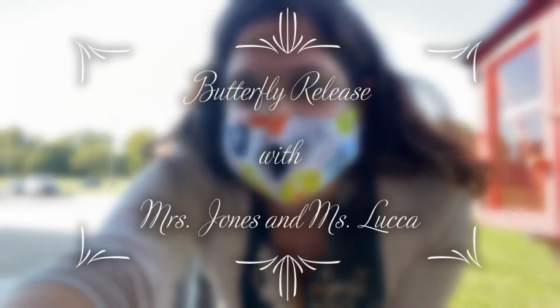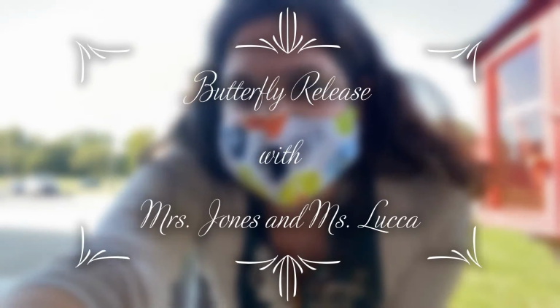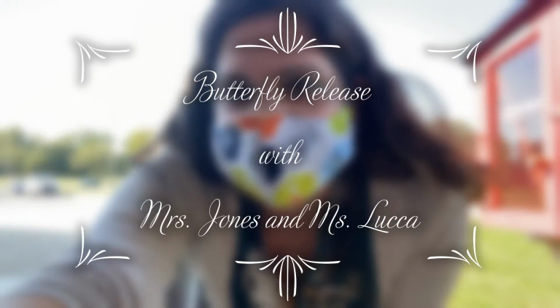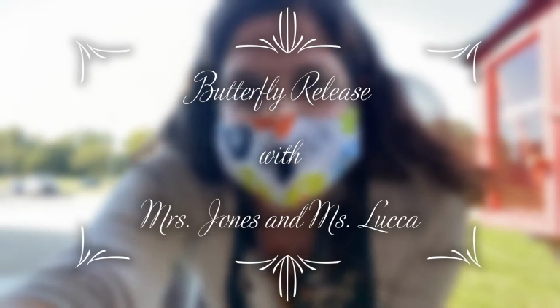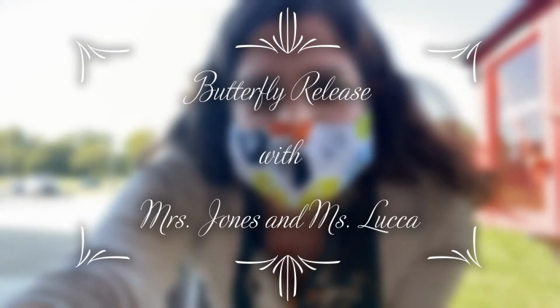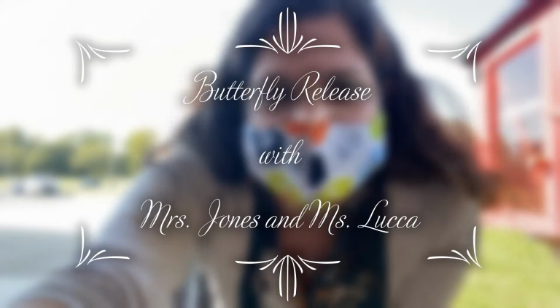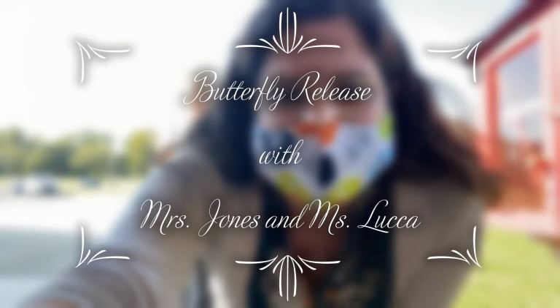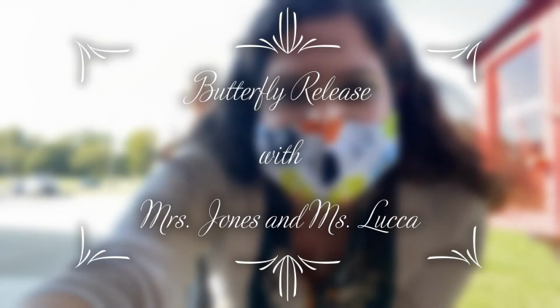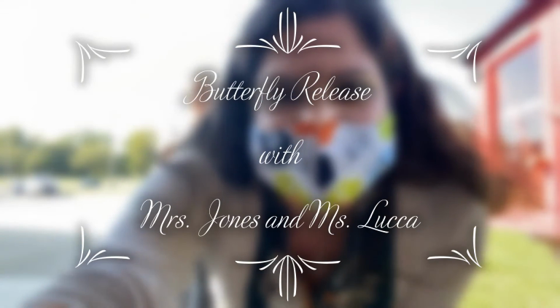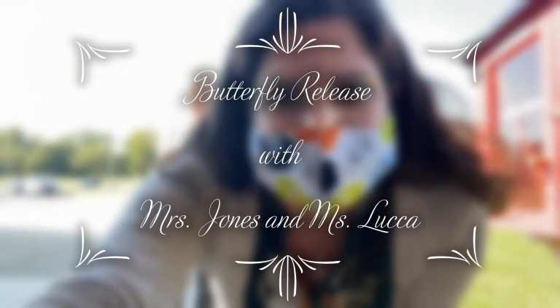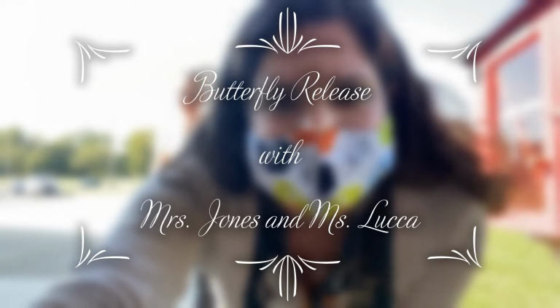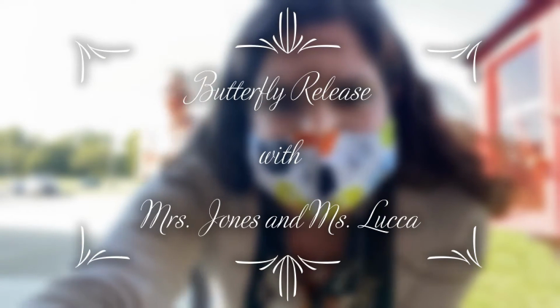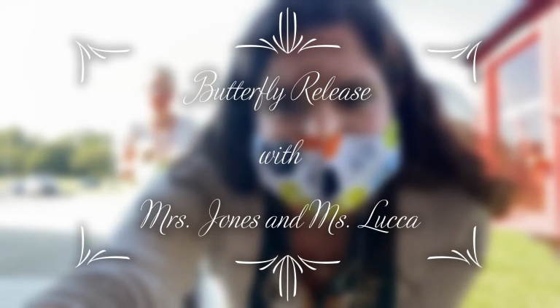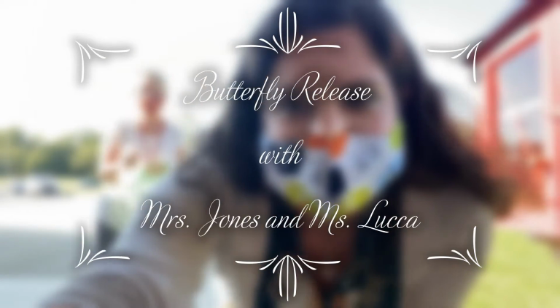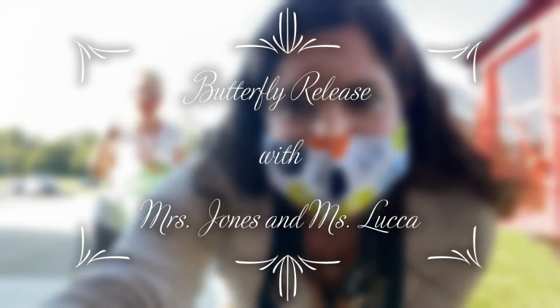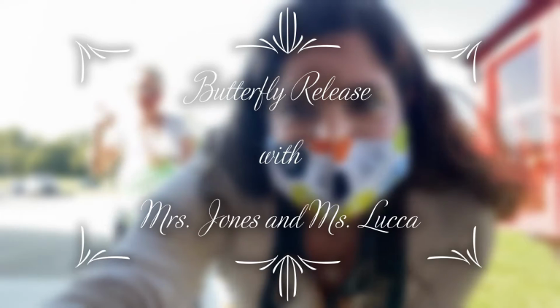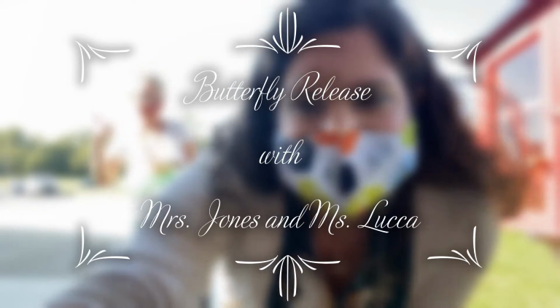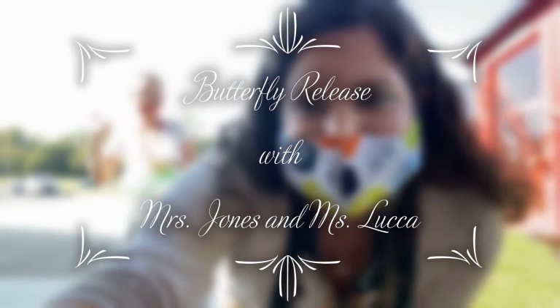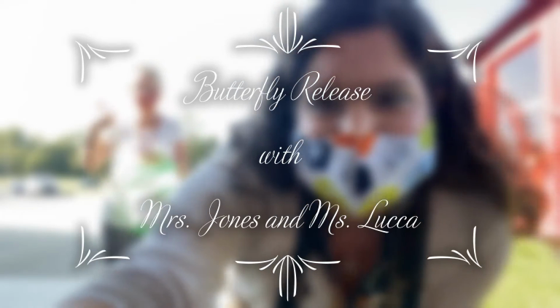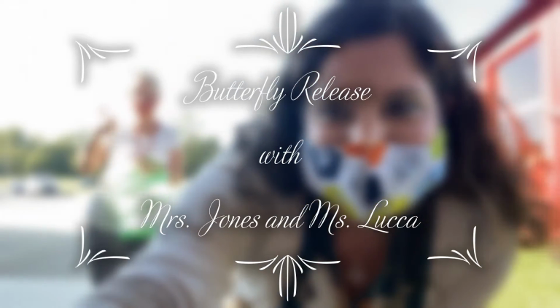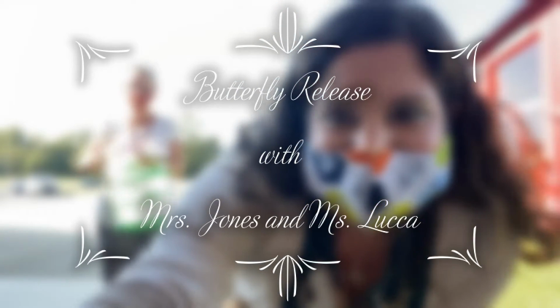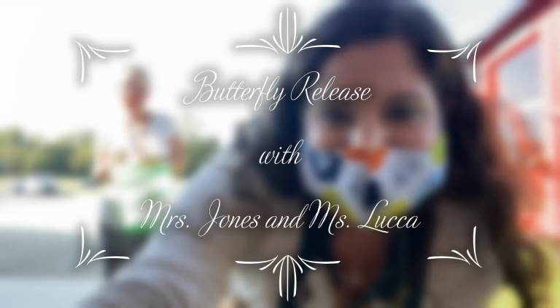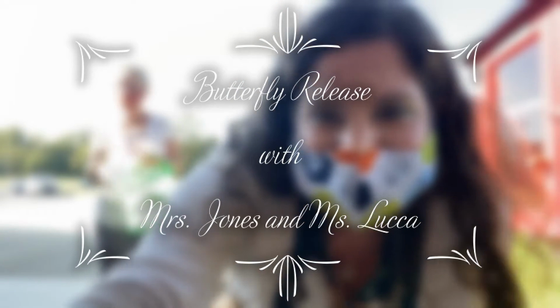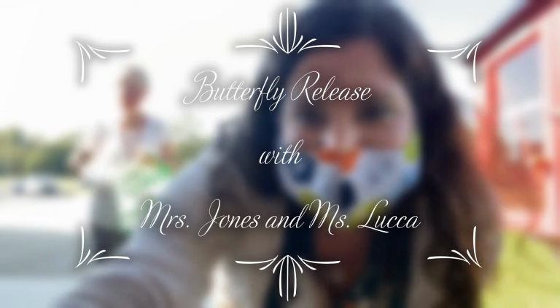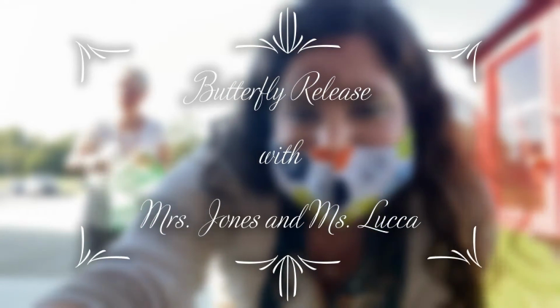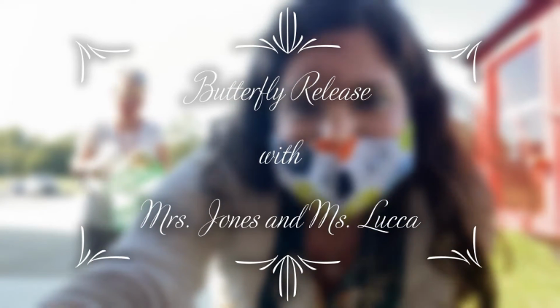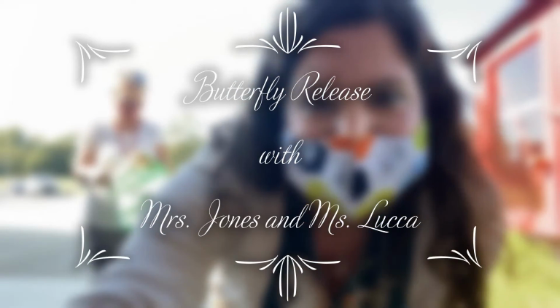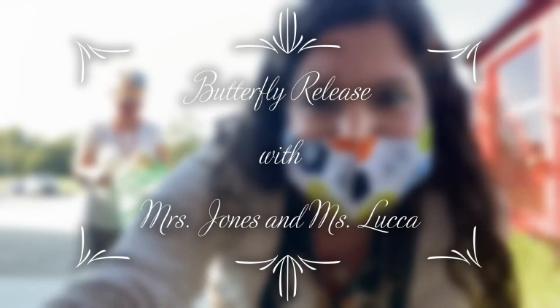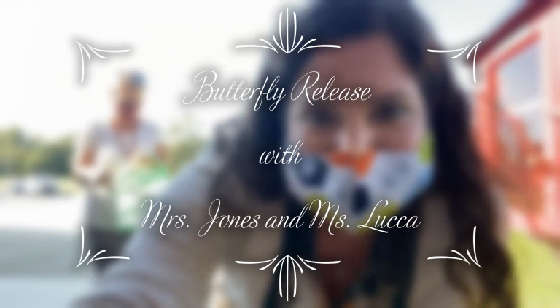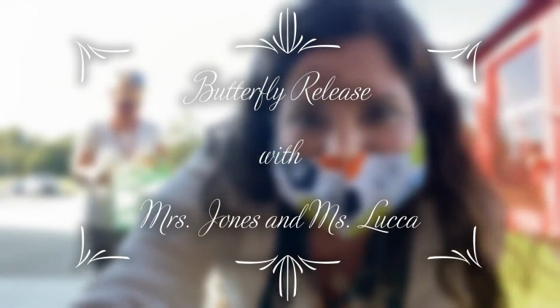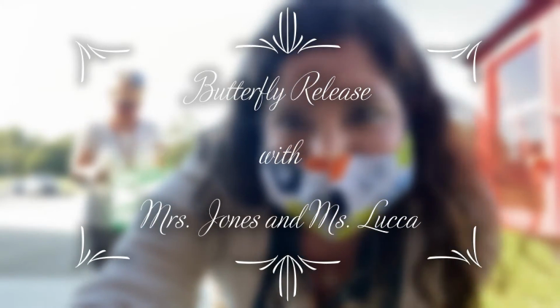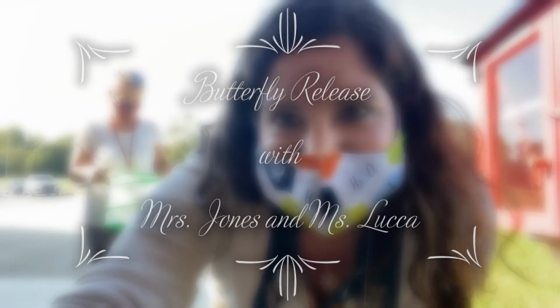Hey guys, Miss Luca here. We have a fun surprise for you today. We have Miss Jones here, and we're going to be talking about monarch butterflies today.